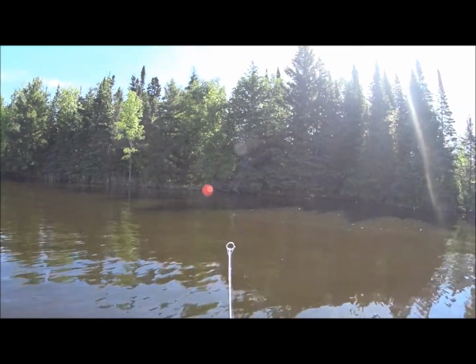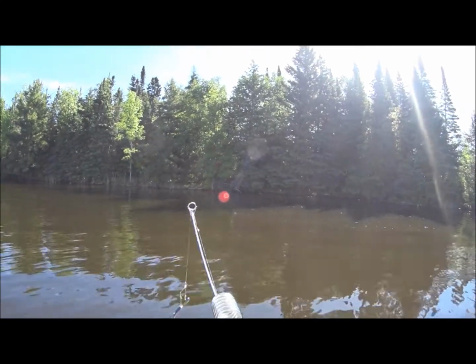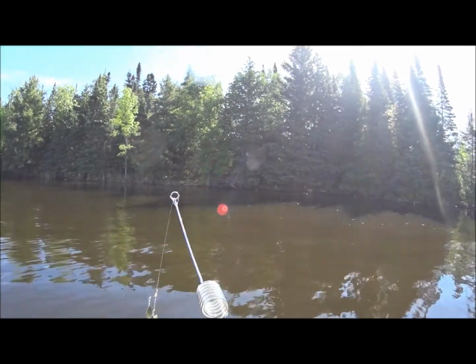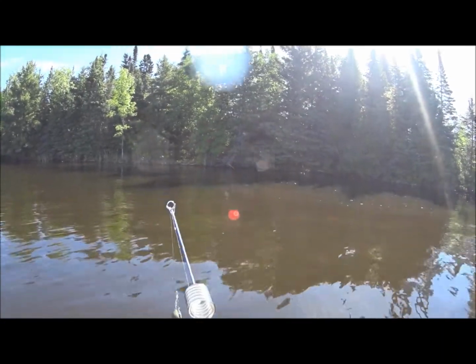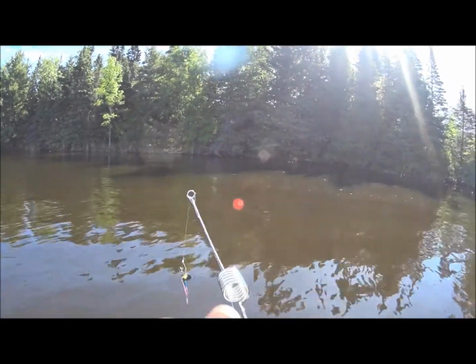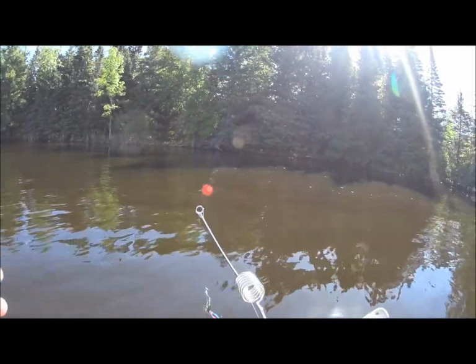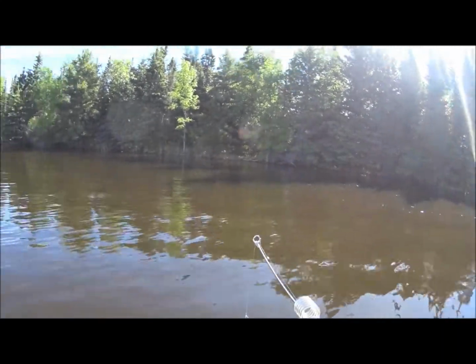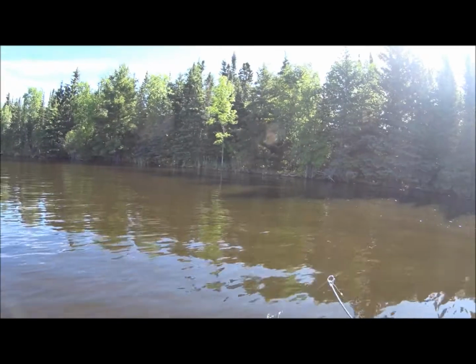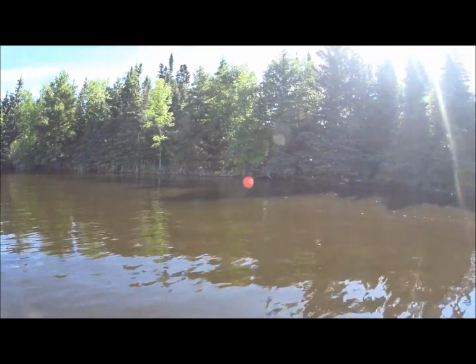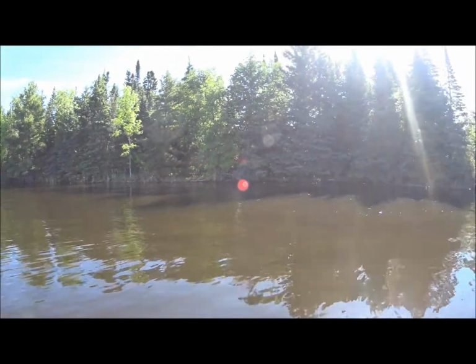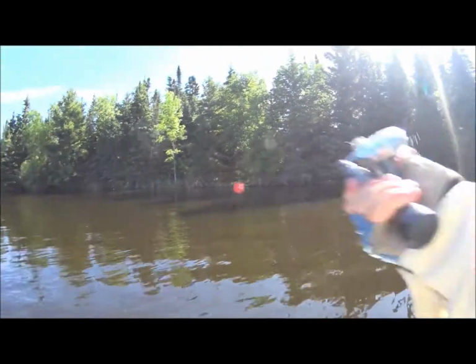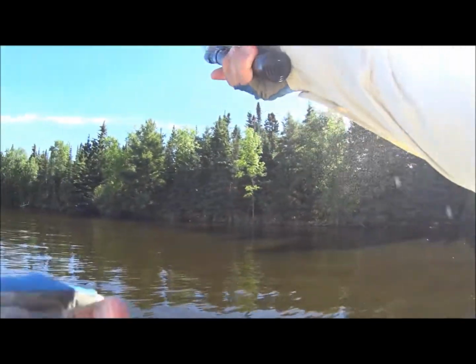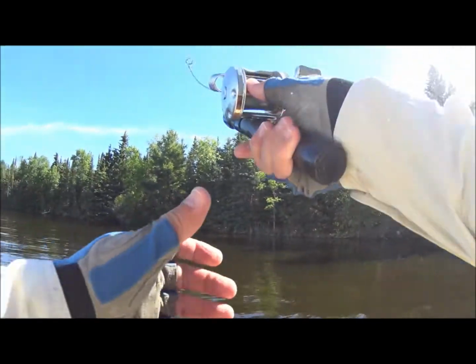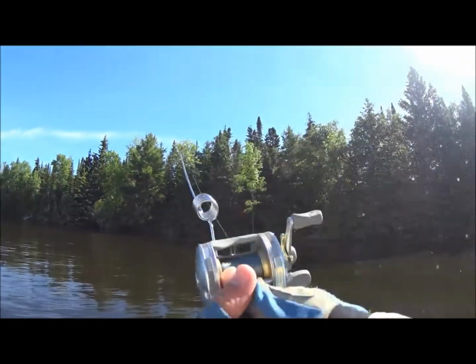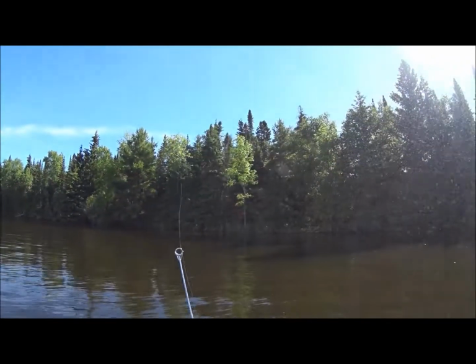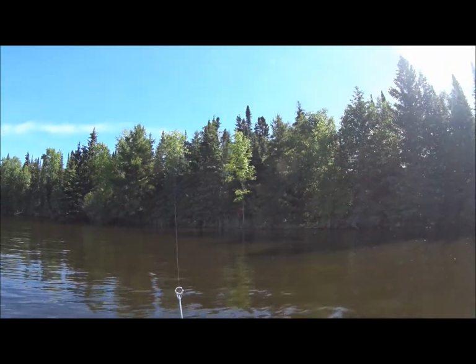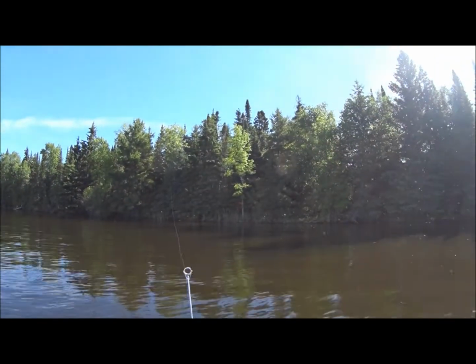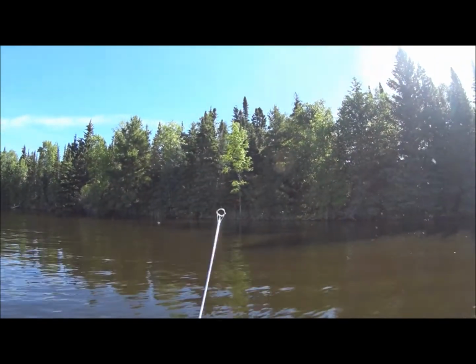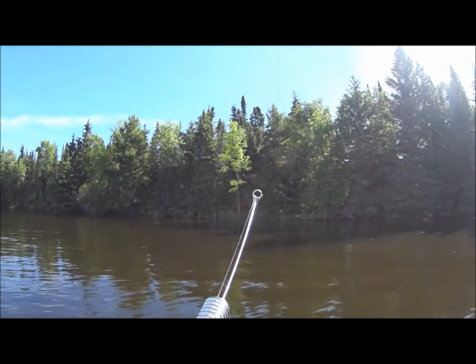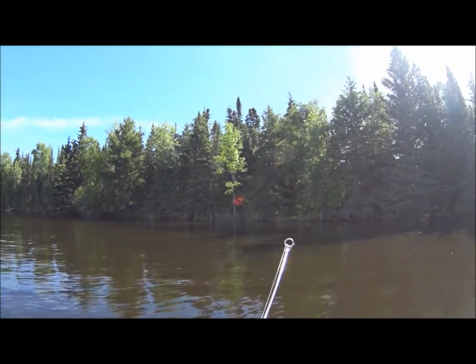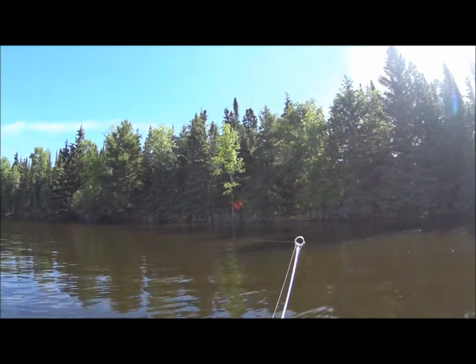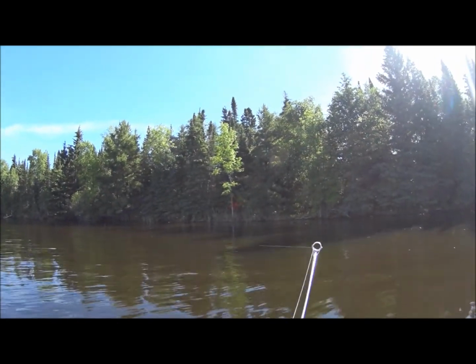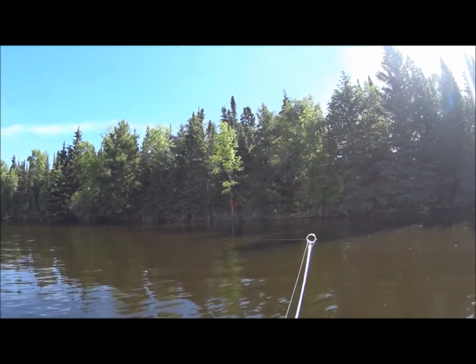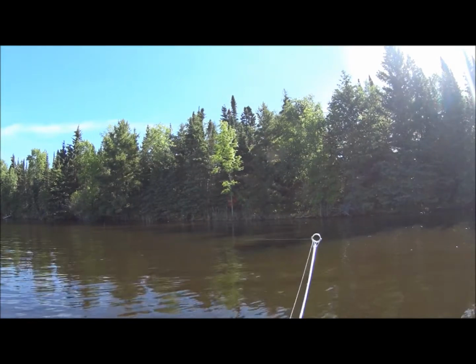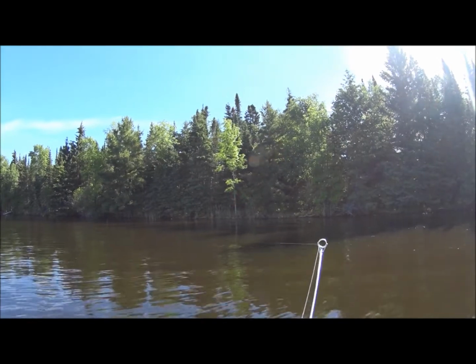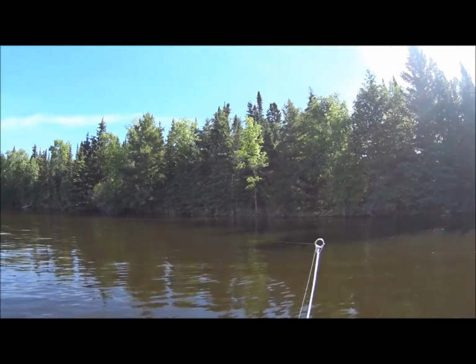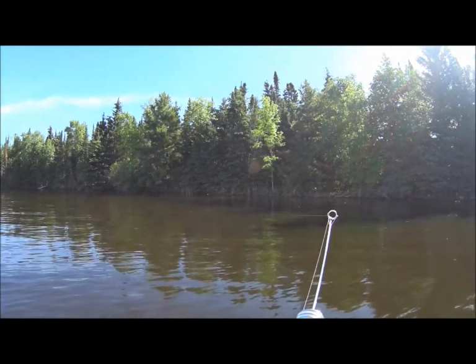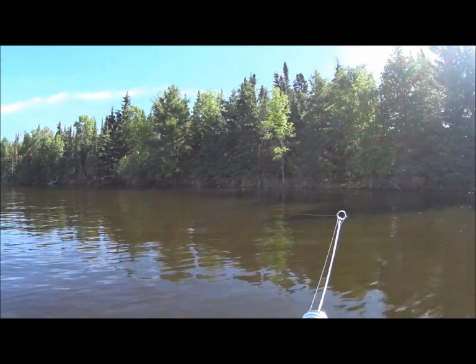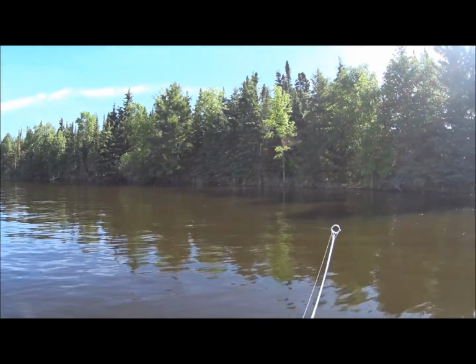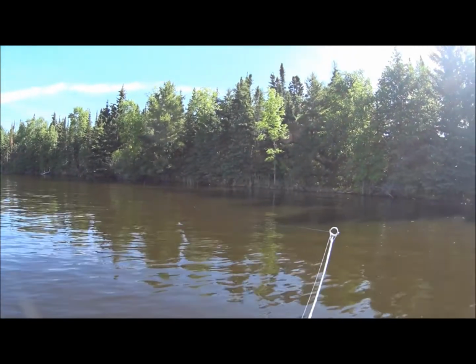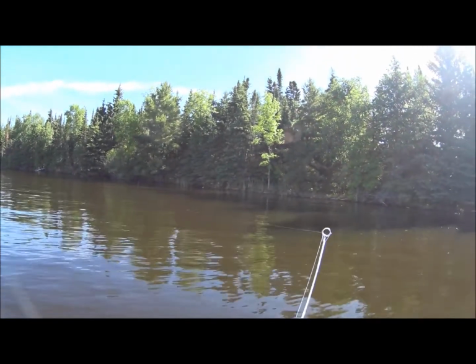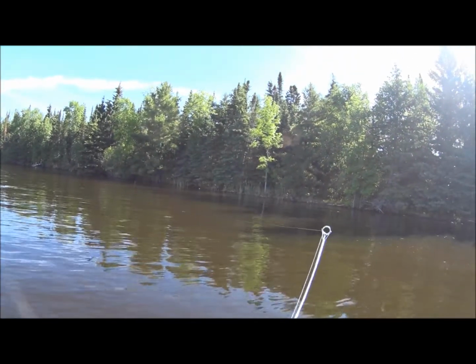We've pulled into a bay so we're out of the wind and we'll make a couple of quick casts in here. This is a jig spinner that I'm using with a bucktail on it.